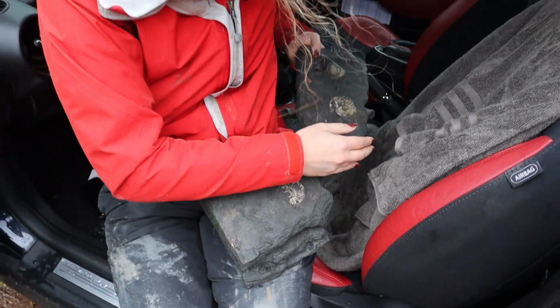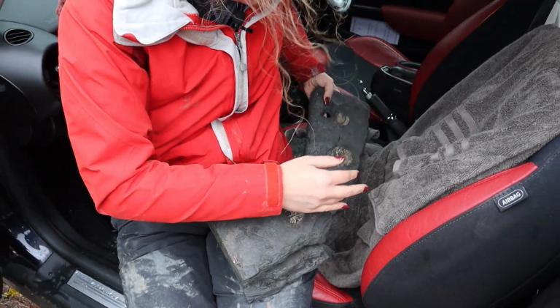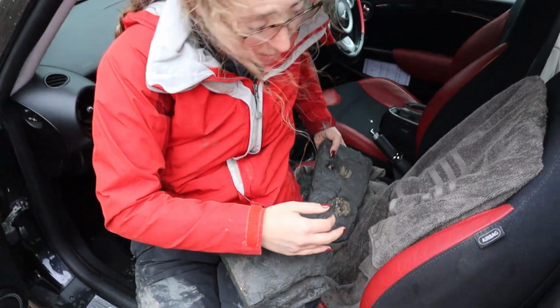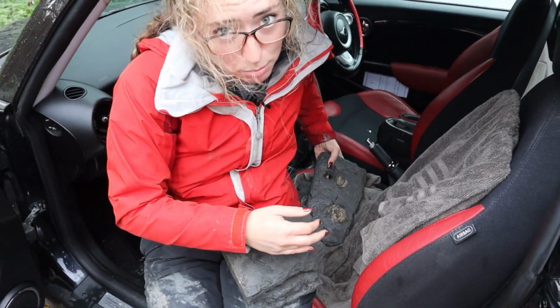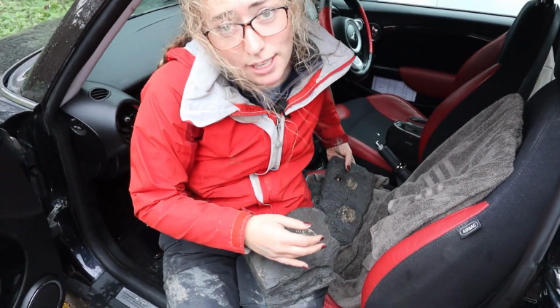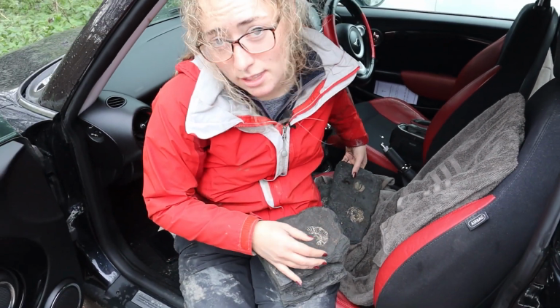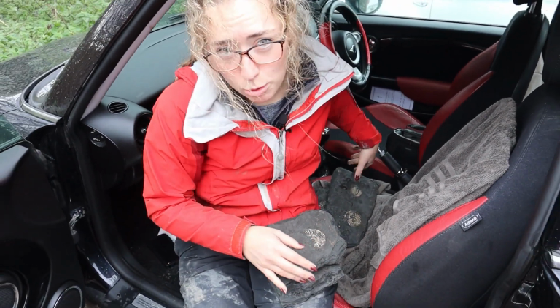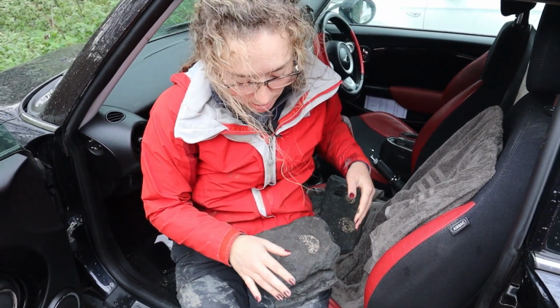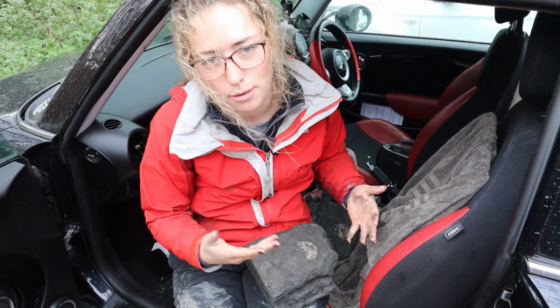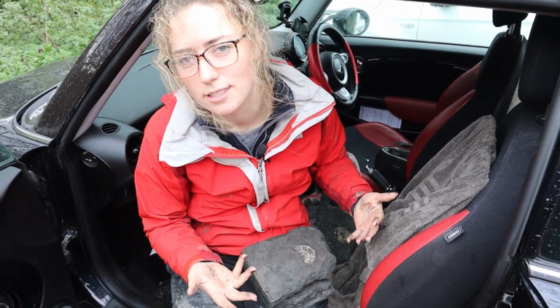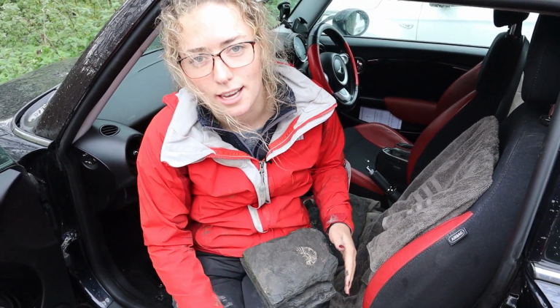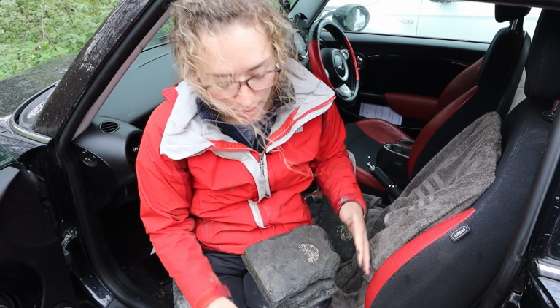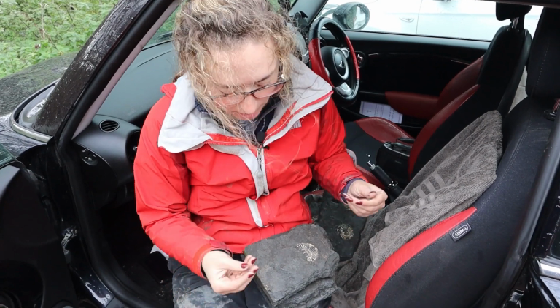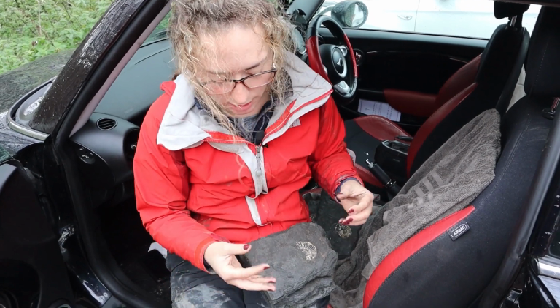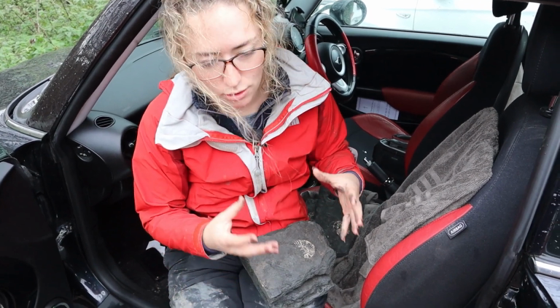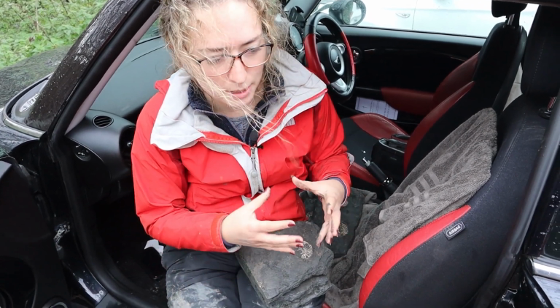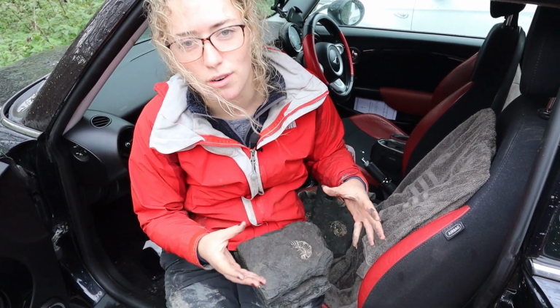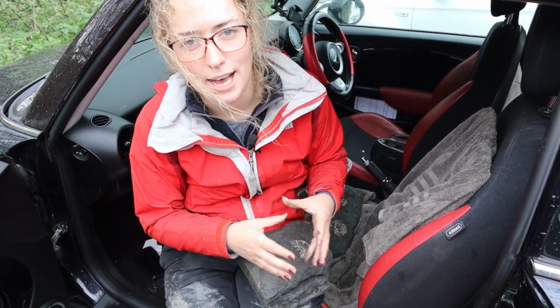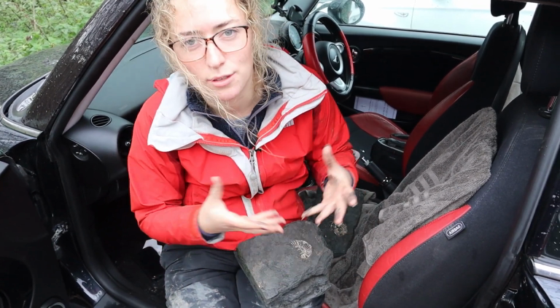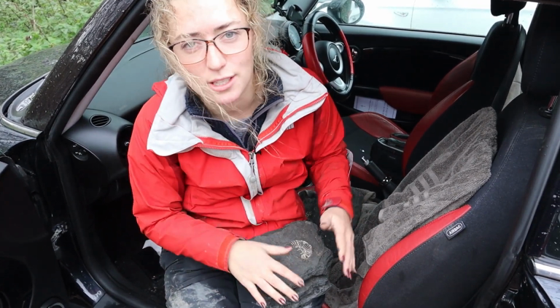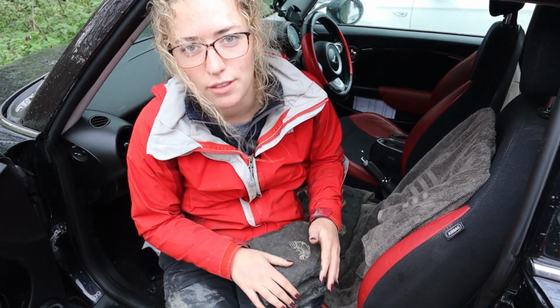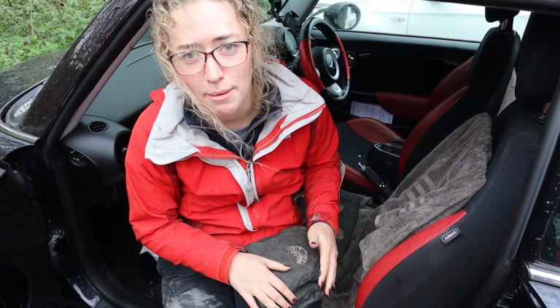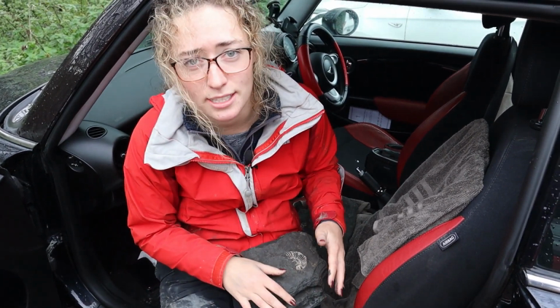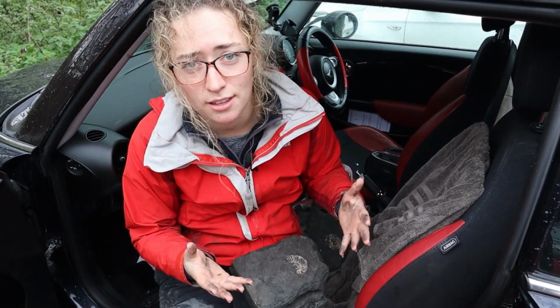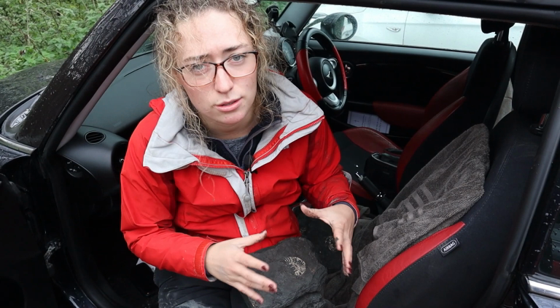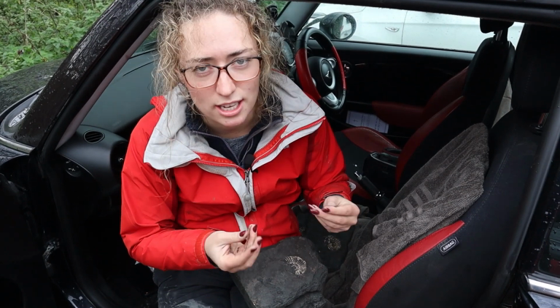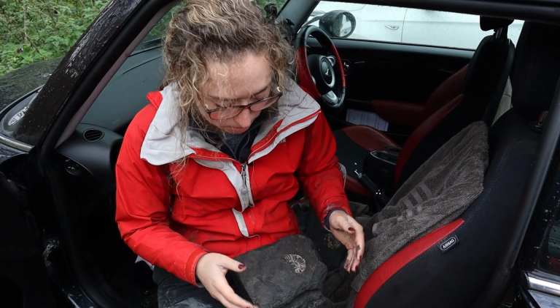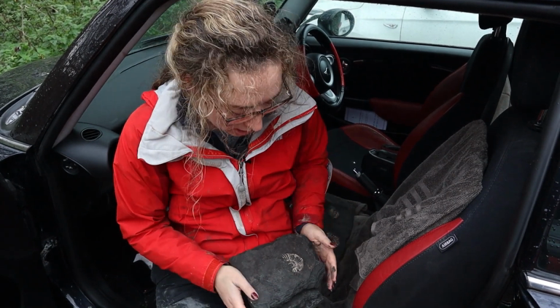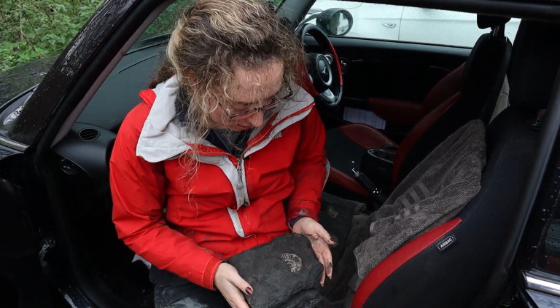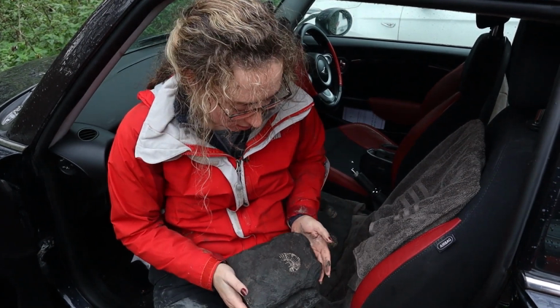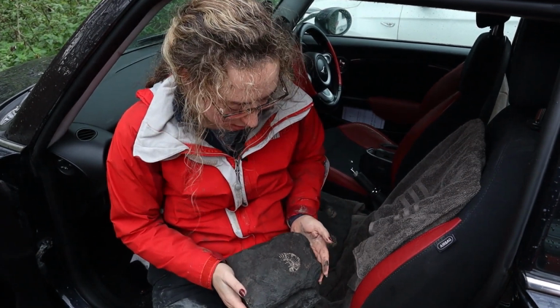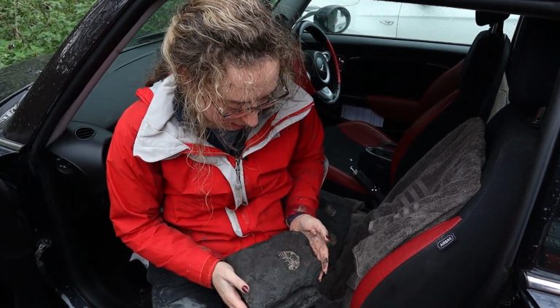I just have to make sure I prep these within the two-week mark, otherwise the mudstone completely dries out and just flakes off the ammonites, and the other fossils just crumble — so that's the plan.